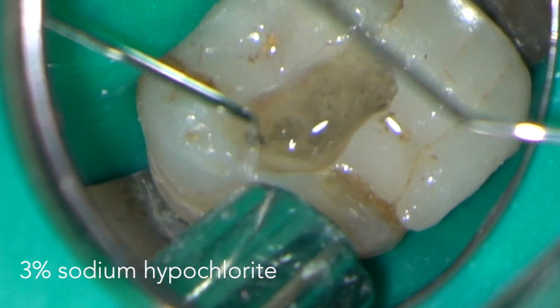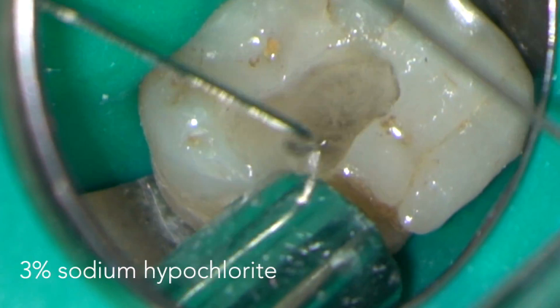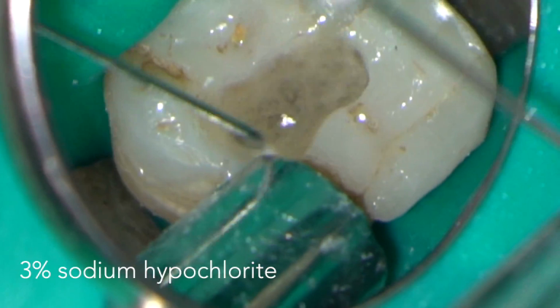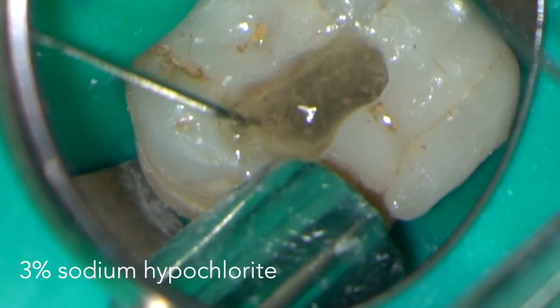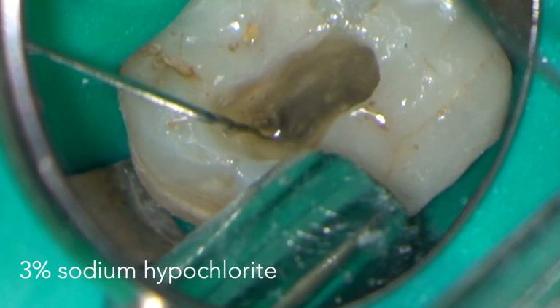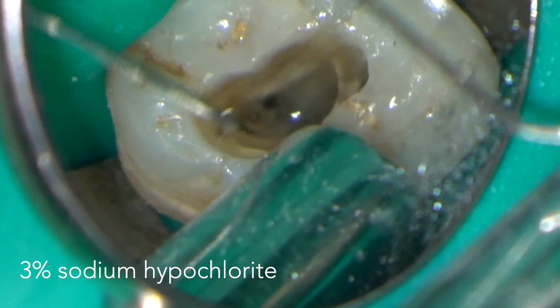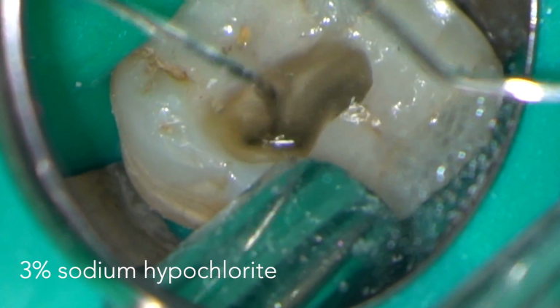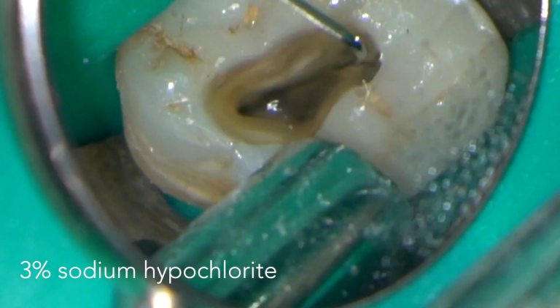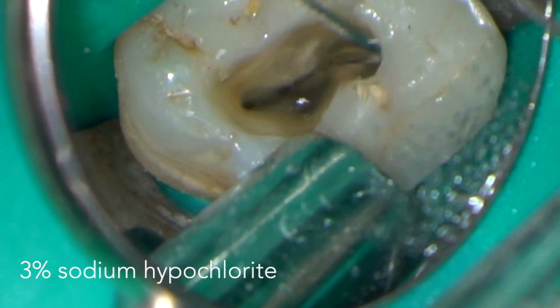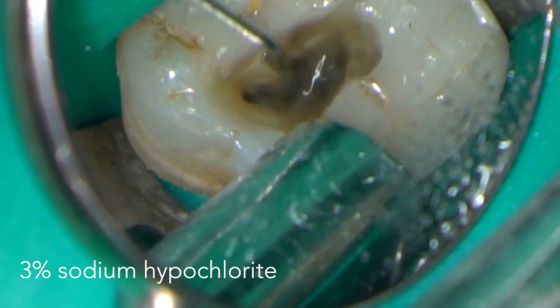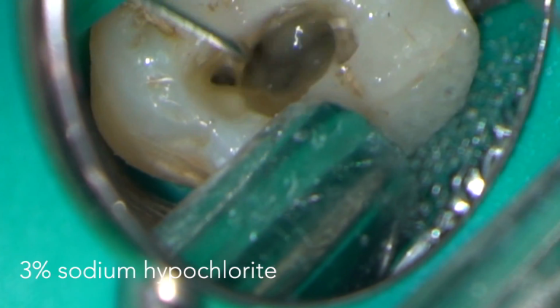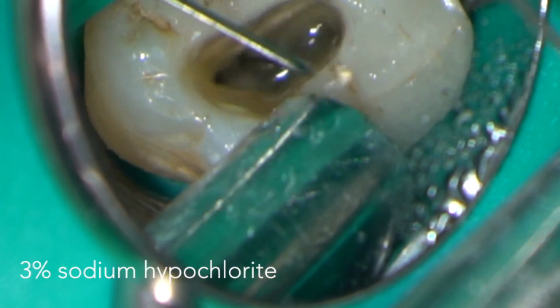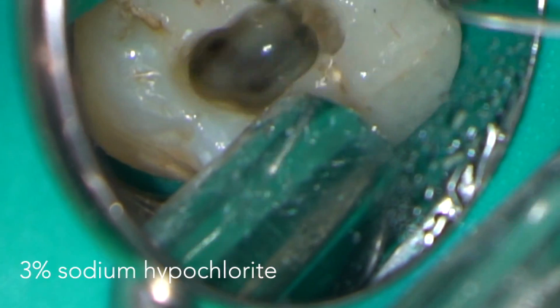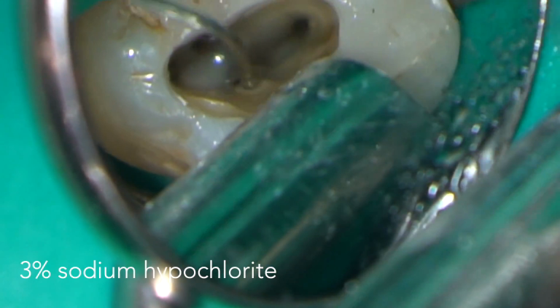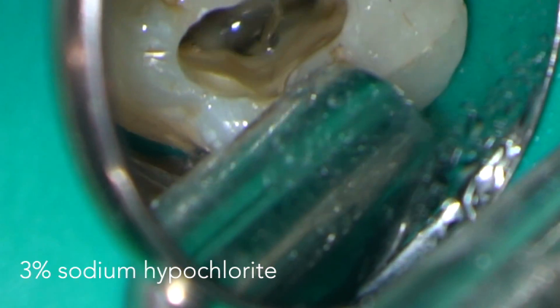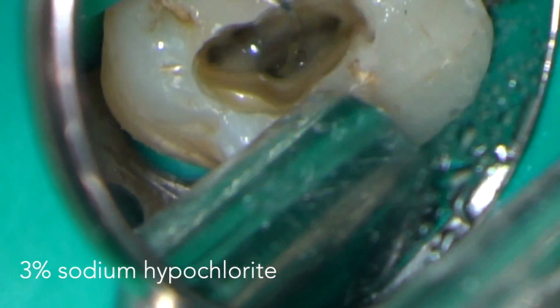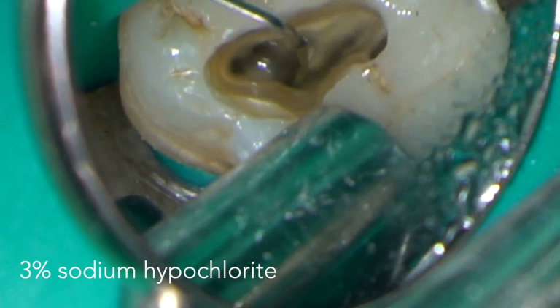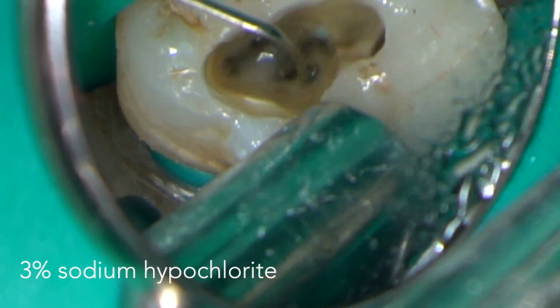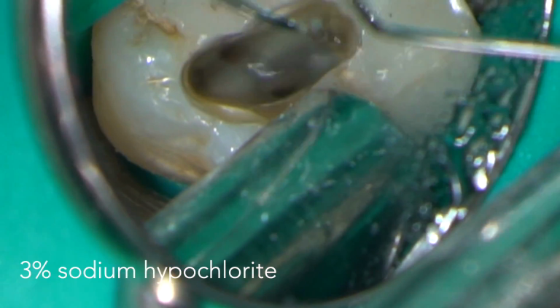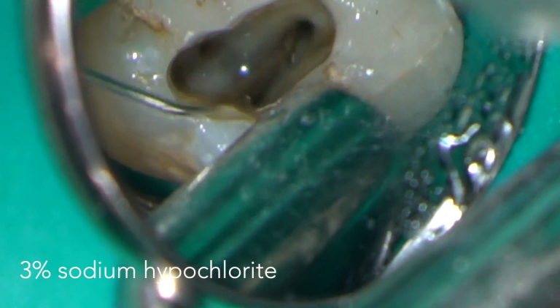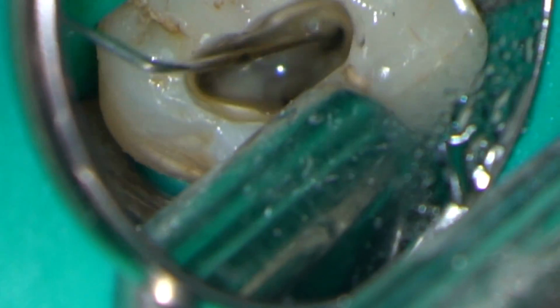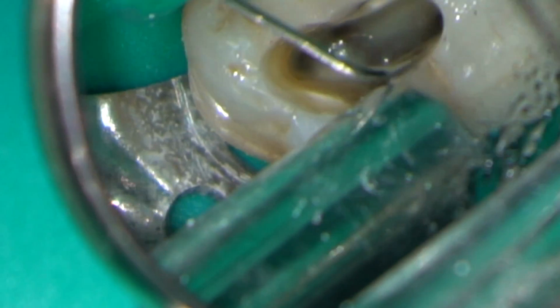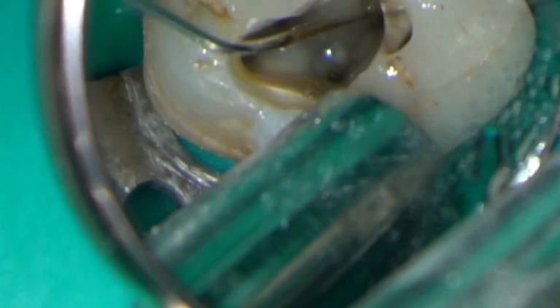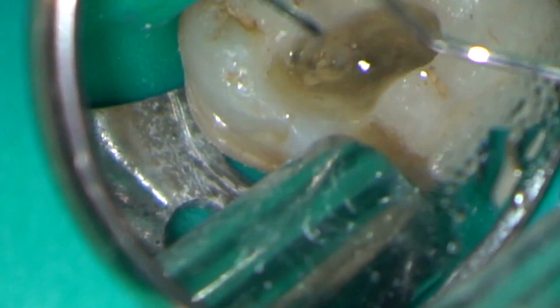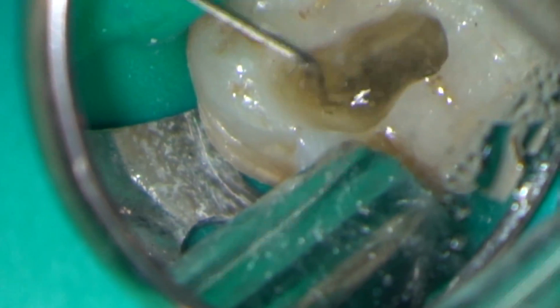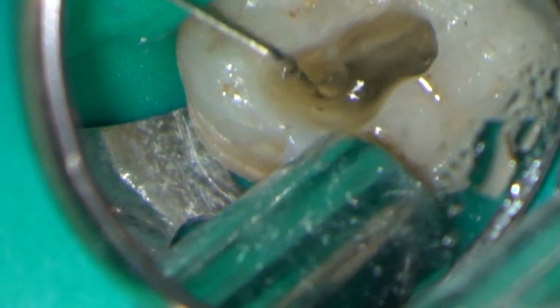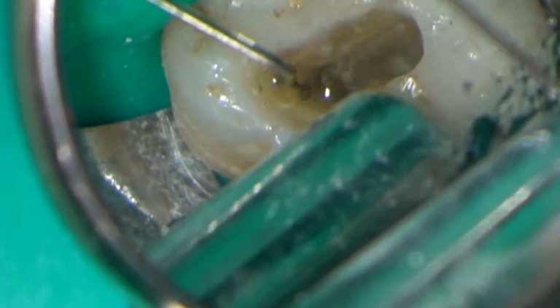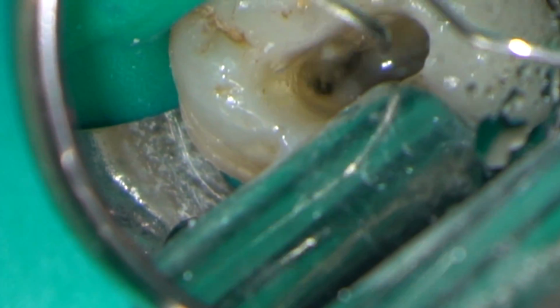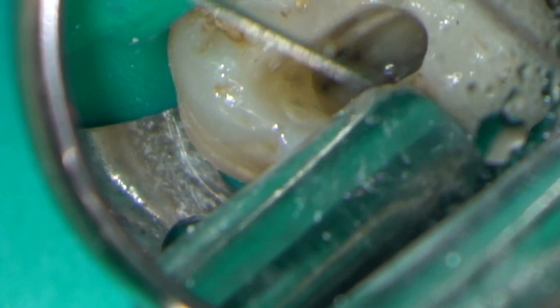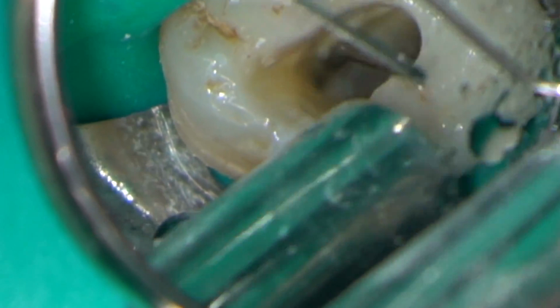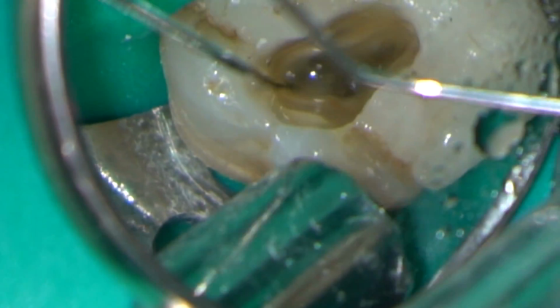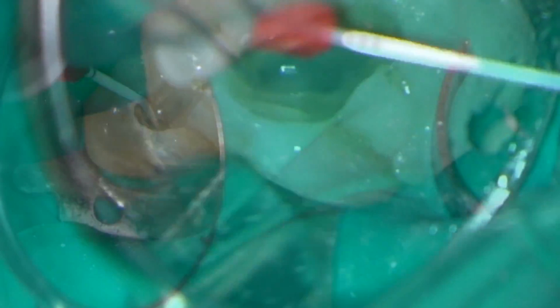As we know, the key to successful endodontic treatment is thorough disinfection and irrigation. In this case I'm irrigating with 3% sodium hypochlorite and I'm going to agitate the solution with an endo activator.